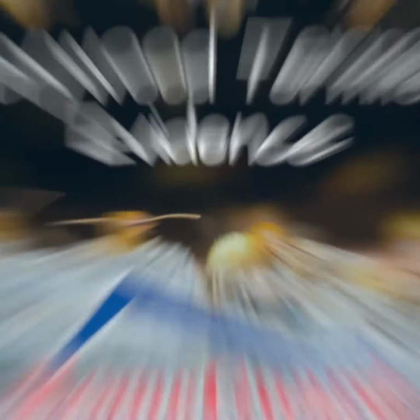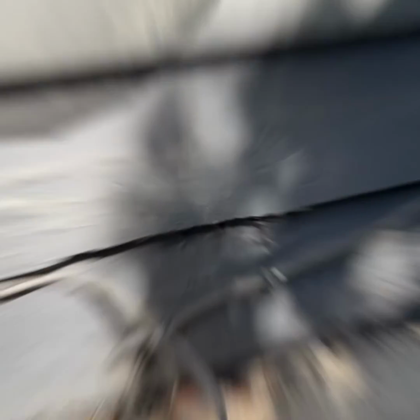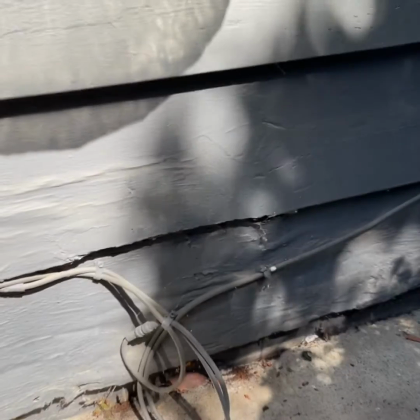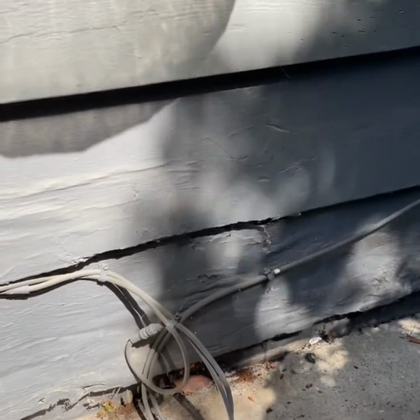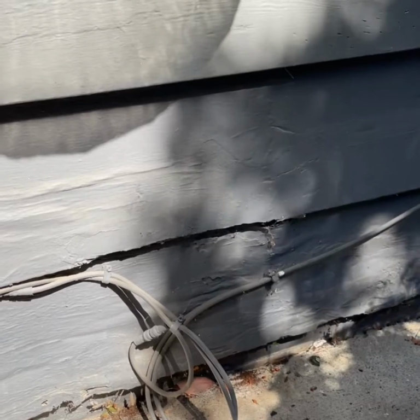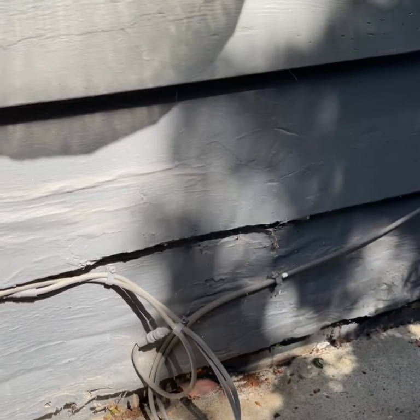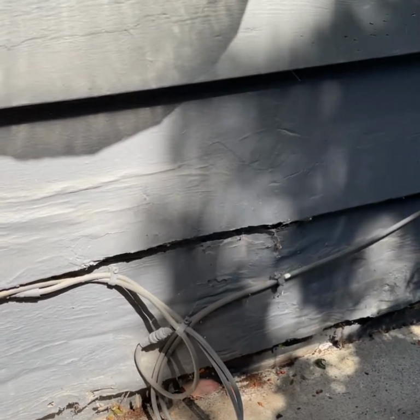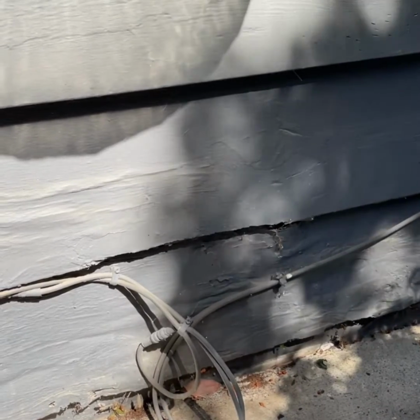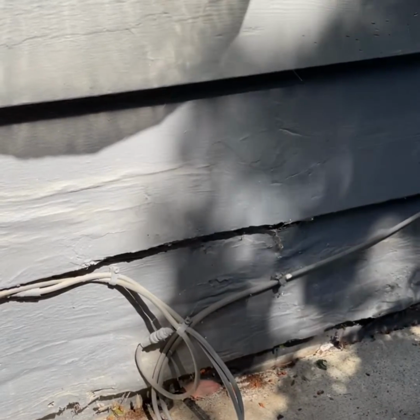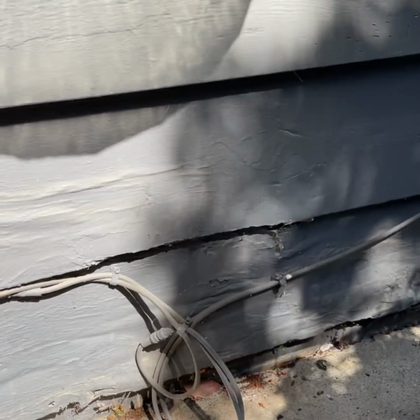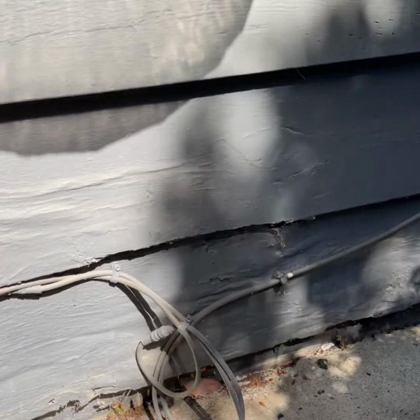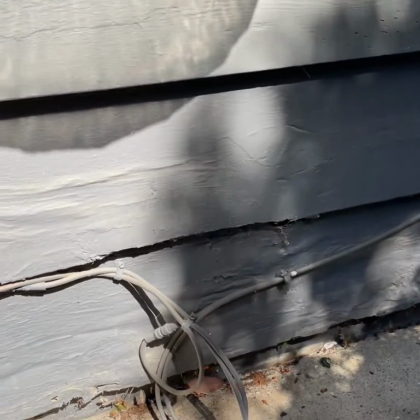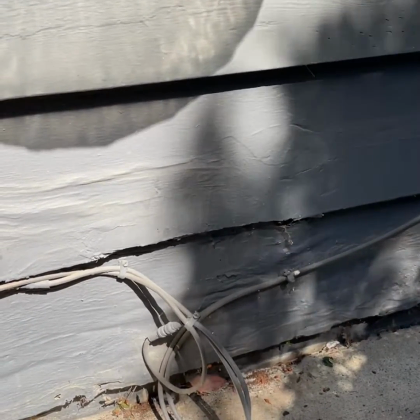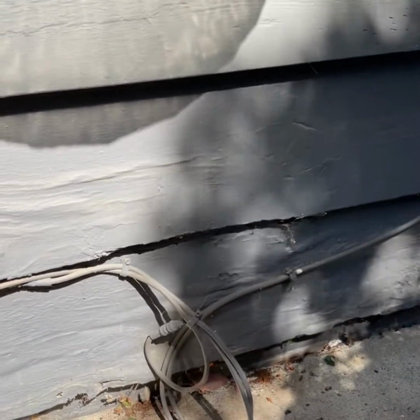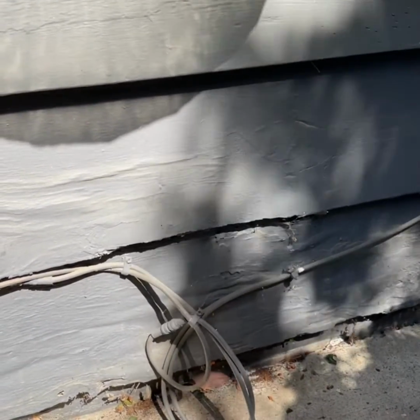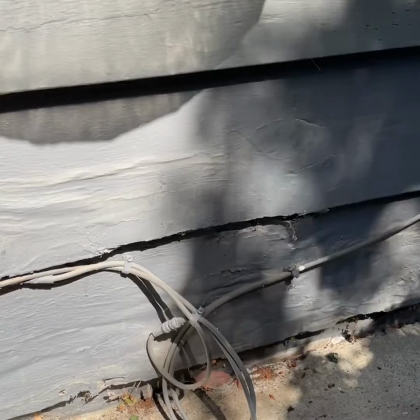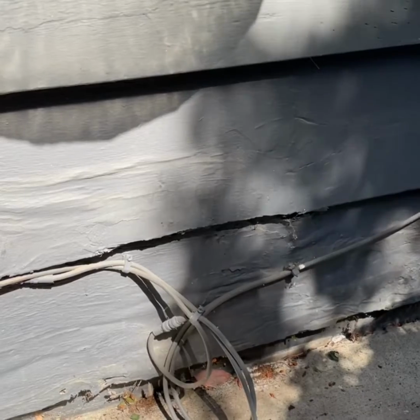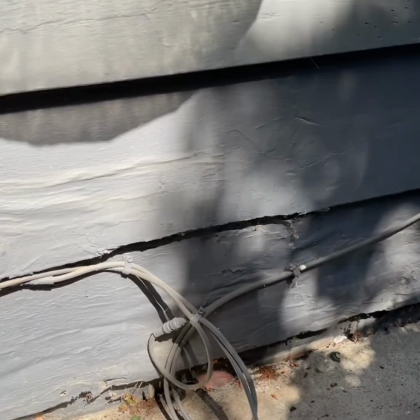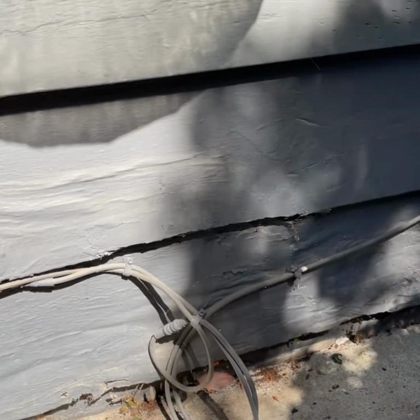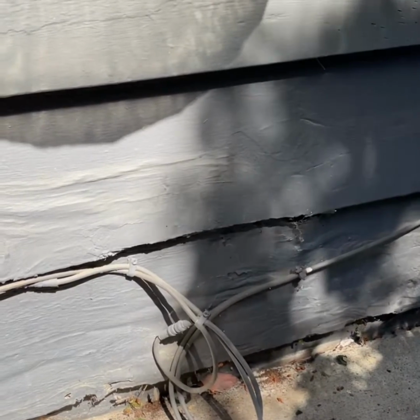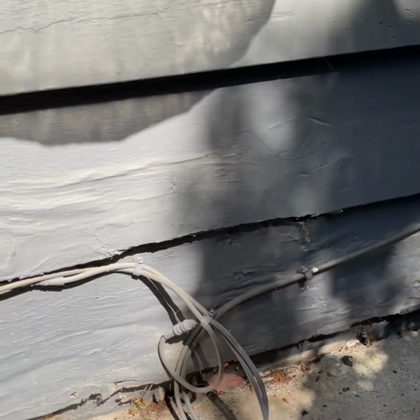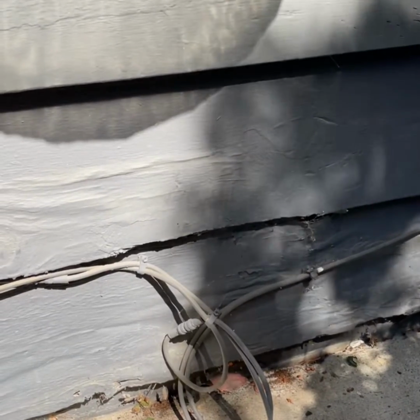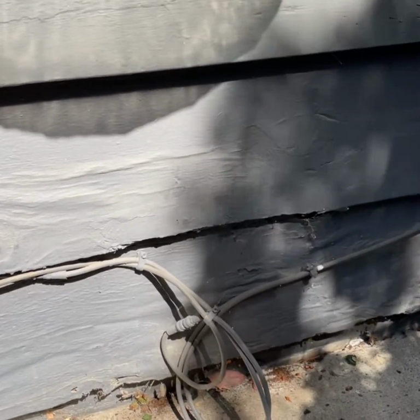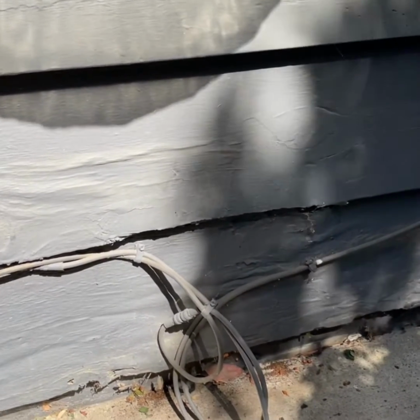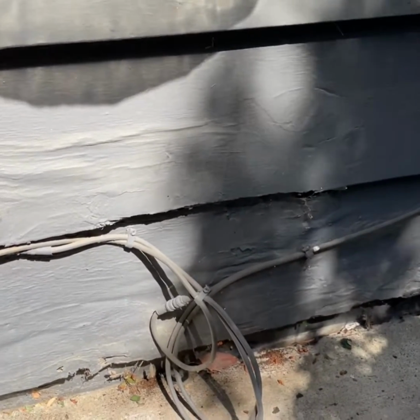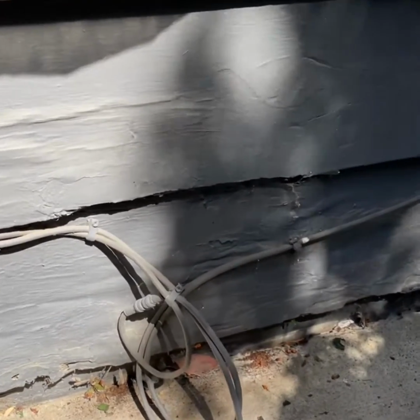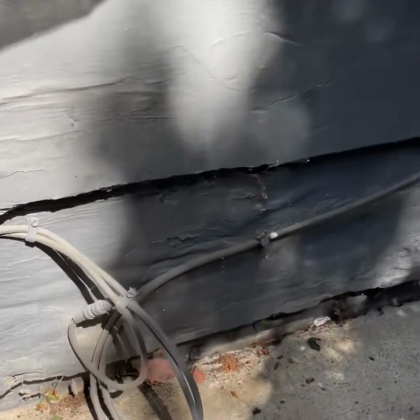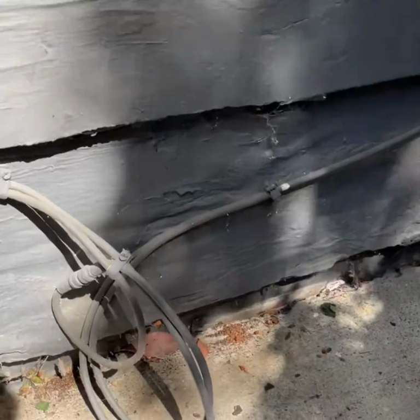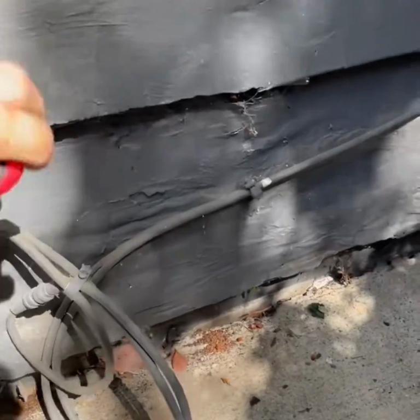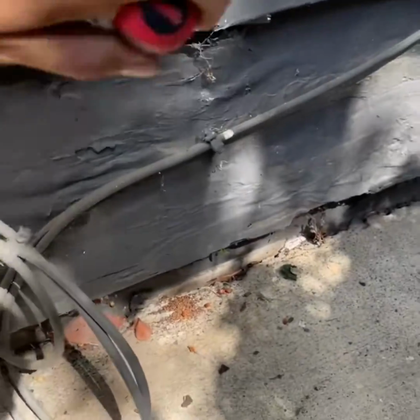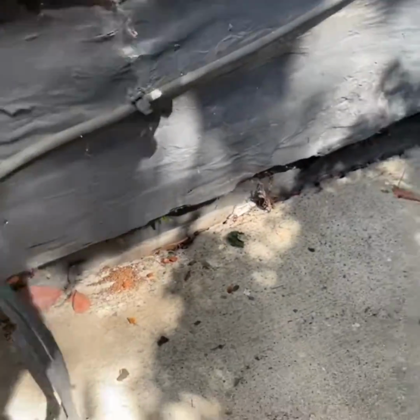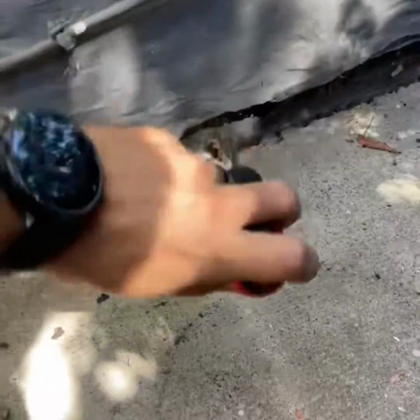Hey everyone, Cam with Home Guard here. I'm in the Sacramento area doing a termite inspection. Often during a termite inspection, our customers or clients might hear us probe walls or make a little bit of sound outside the house, so I'd like to show you guys why we do that real quick. We're going to go ahead and tap on this wall.